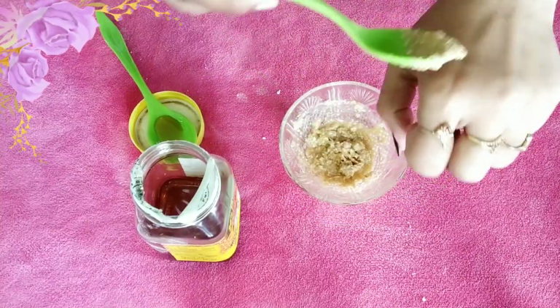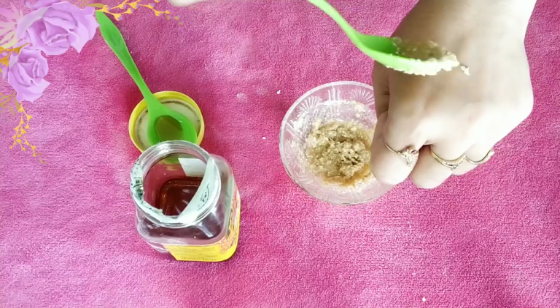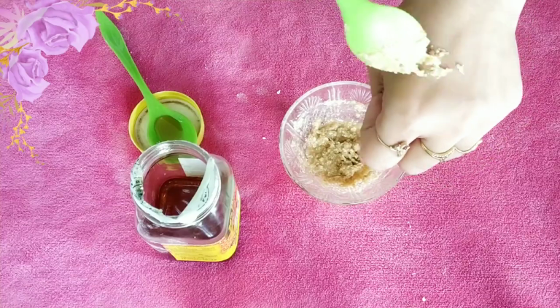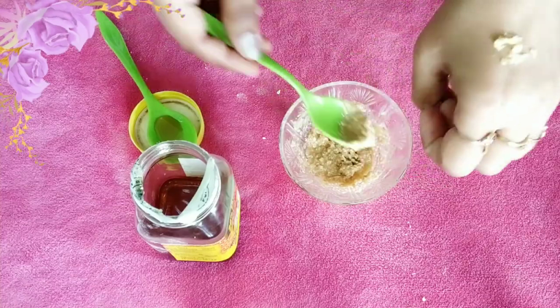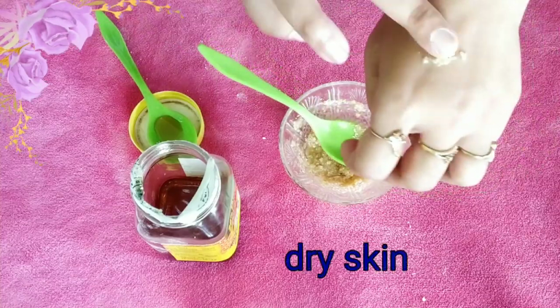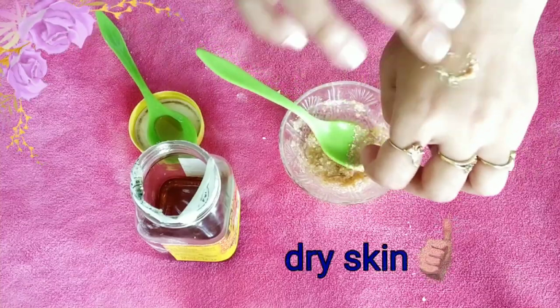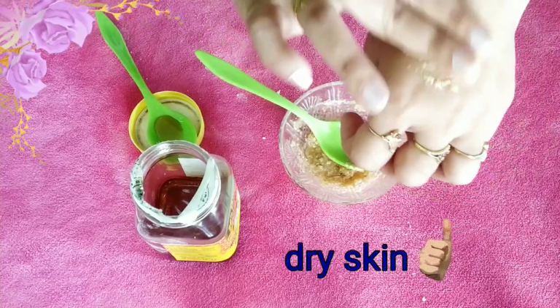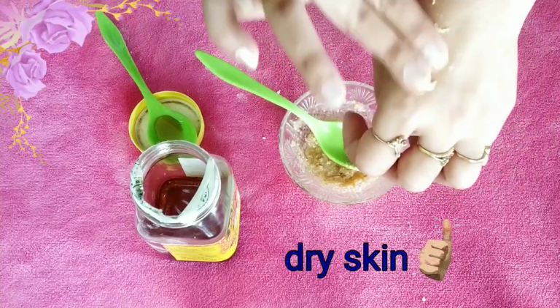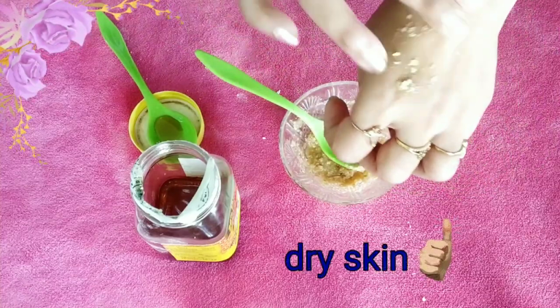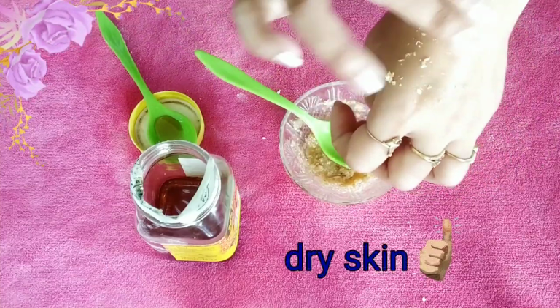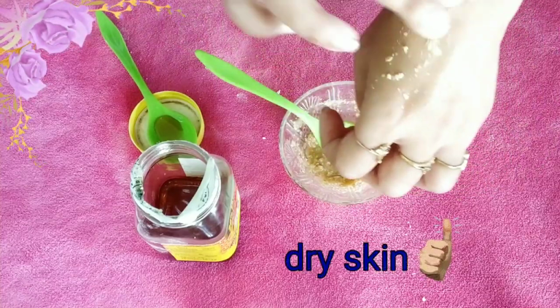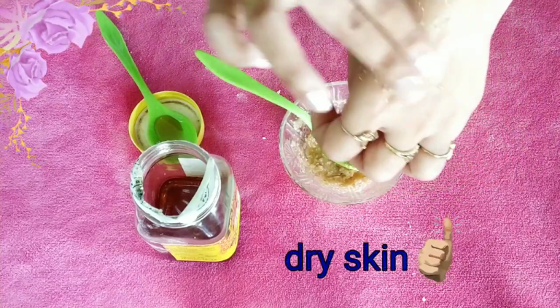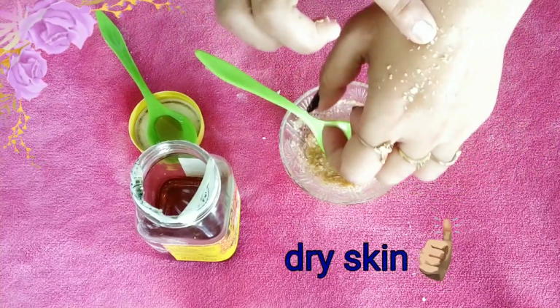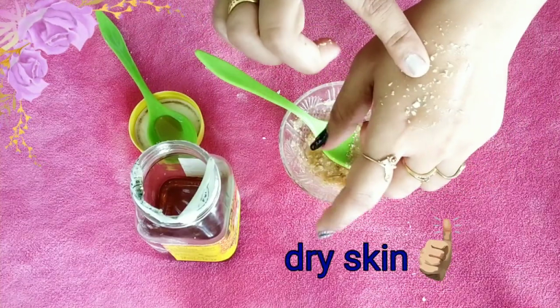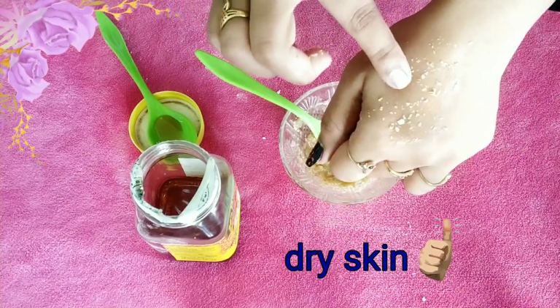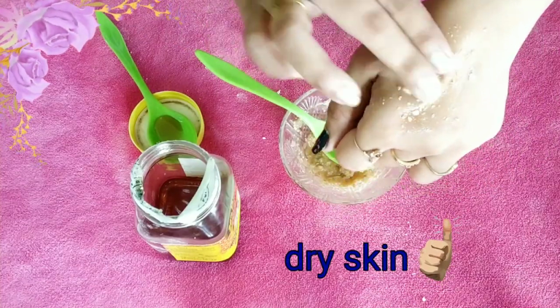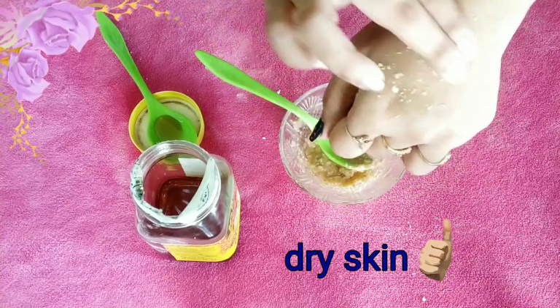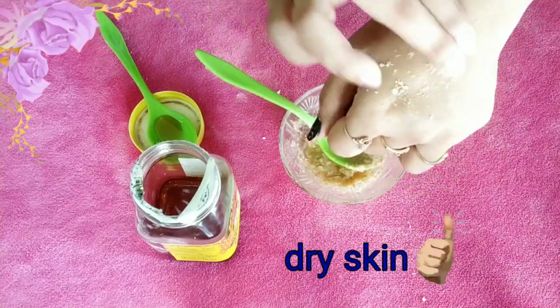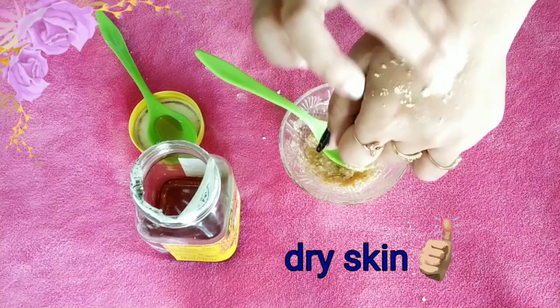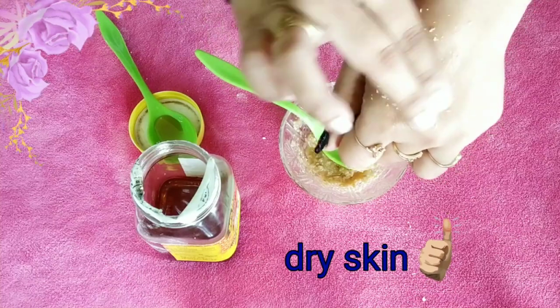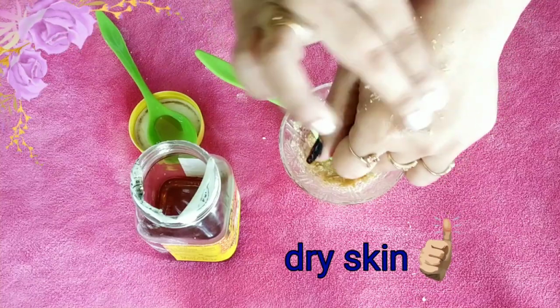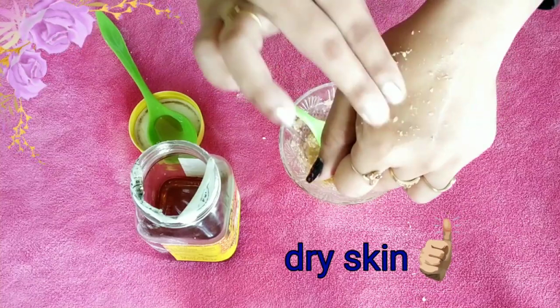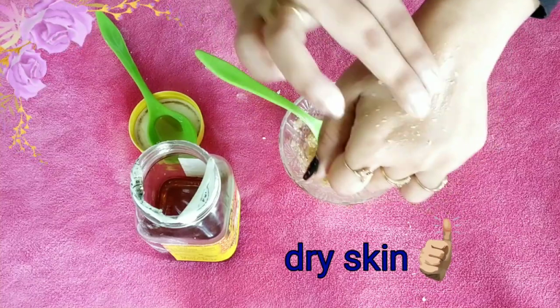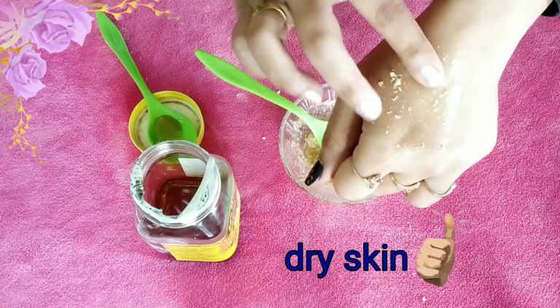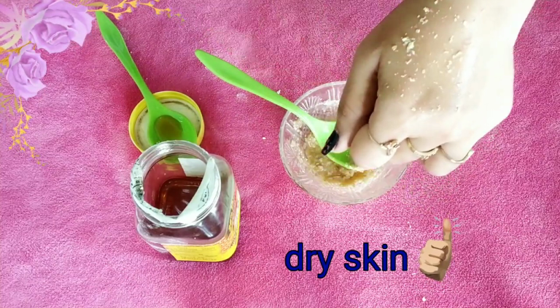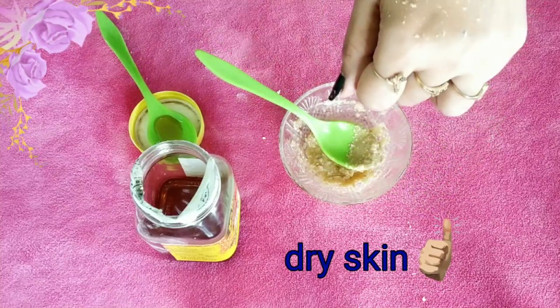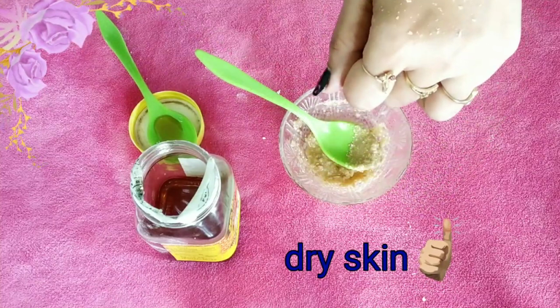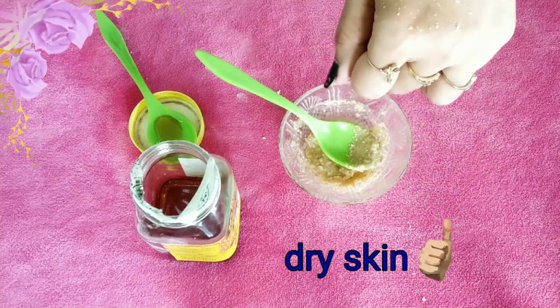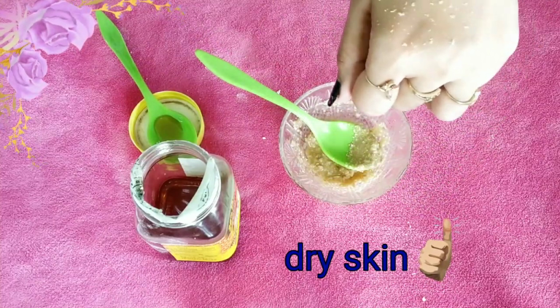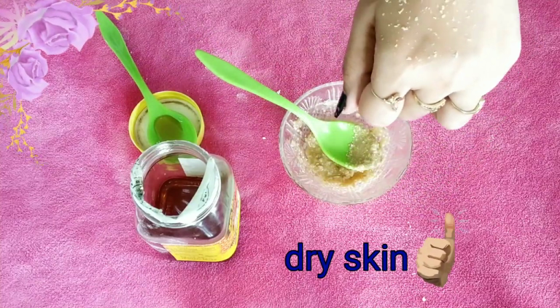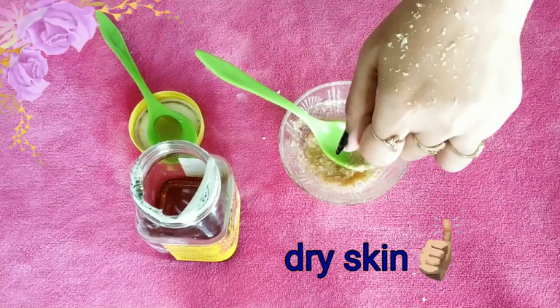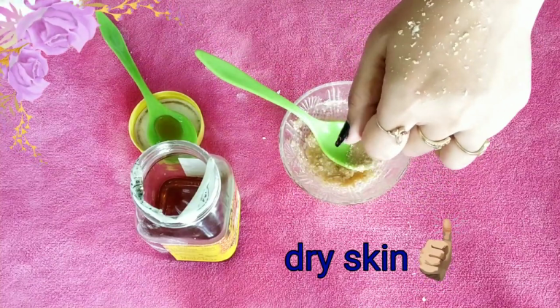Apply the scrub to your entire face with your fingertips, as I am demonstrating on my hands, and massage gently until it dries. Then wash off with cold water.